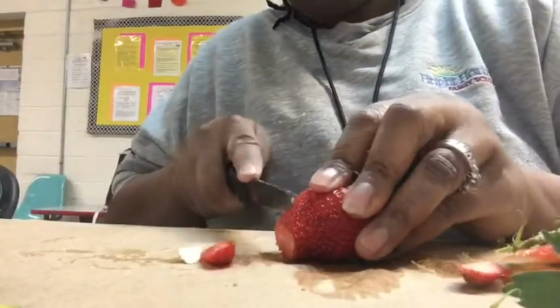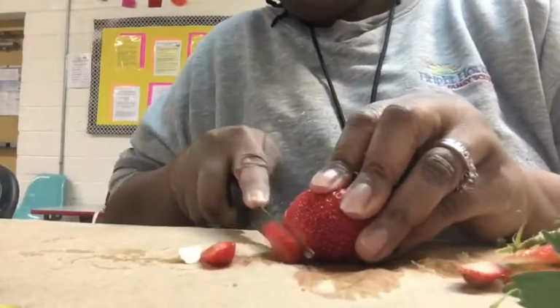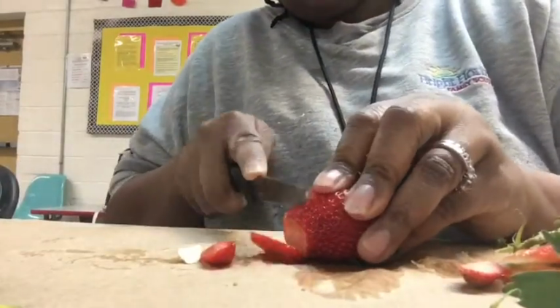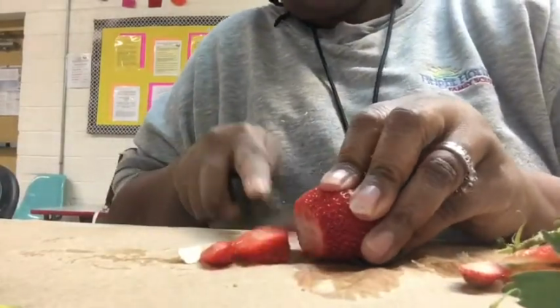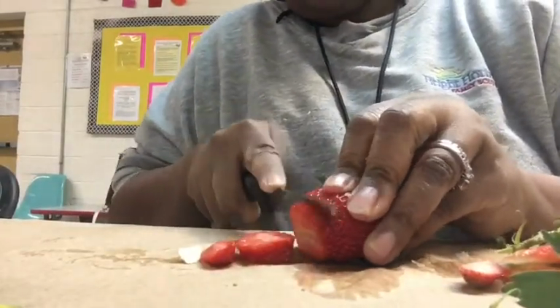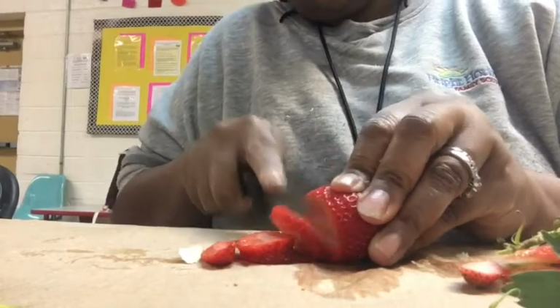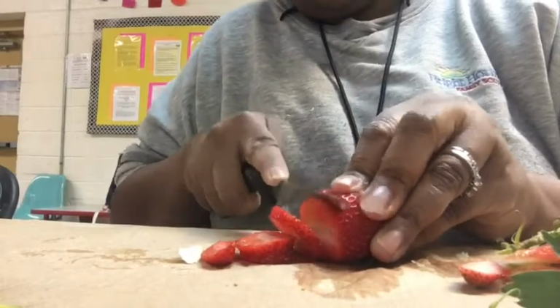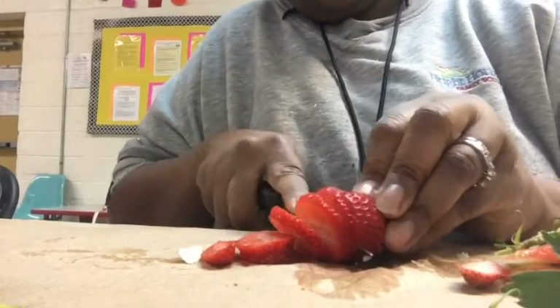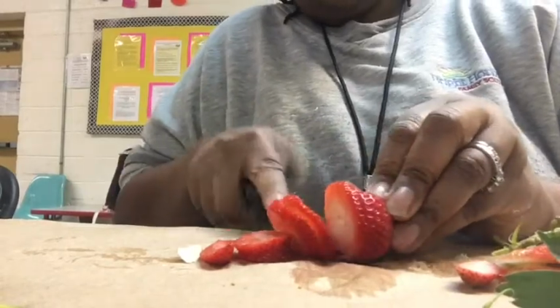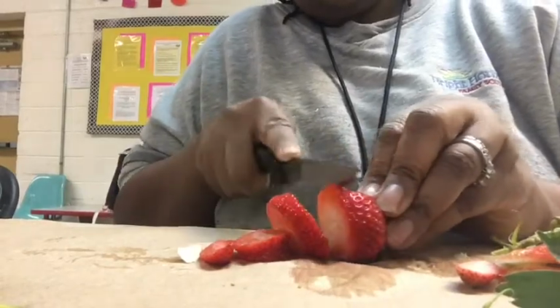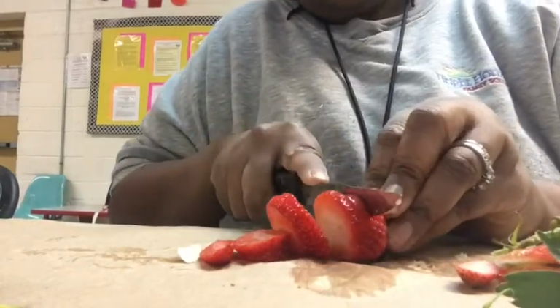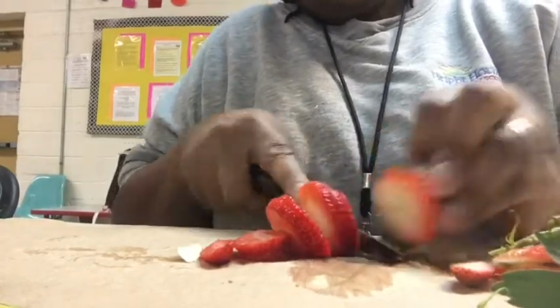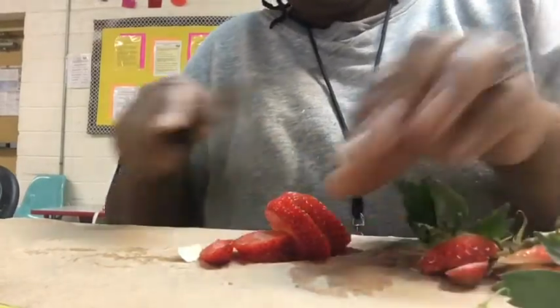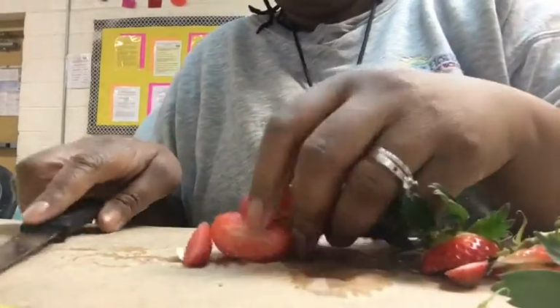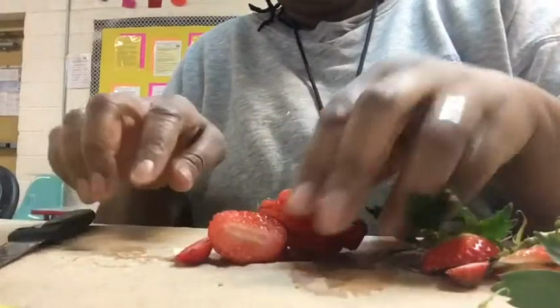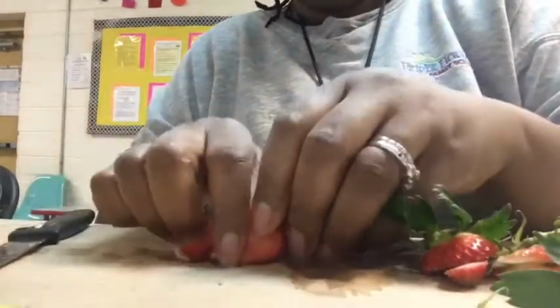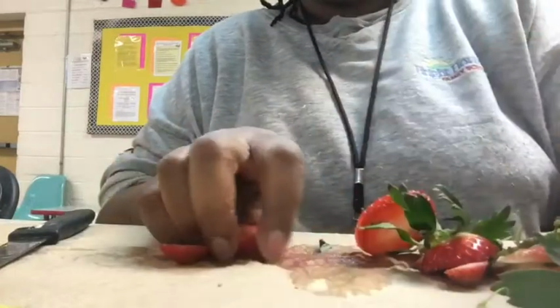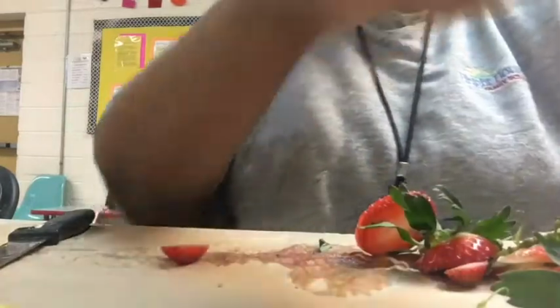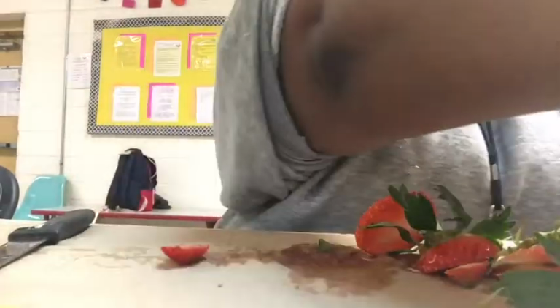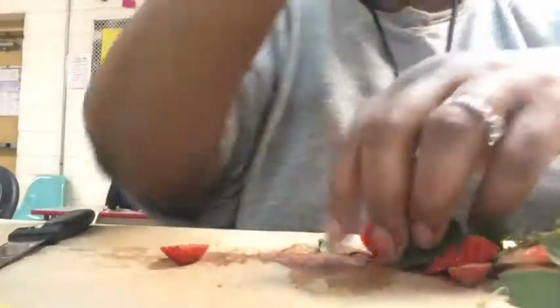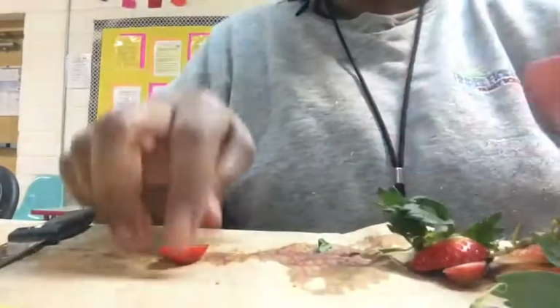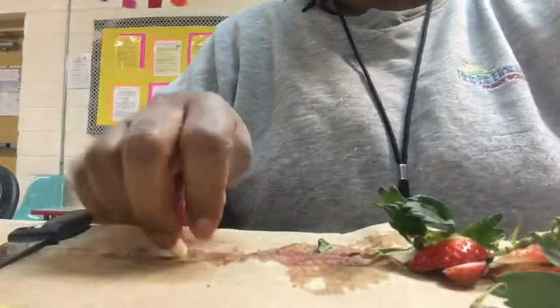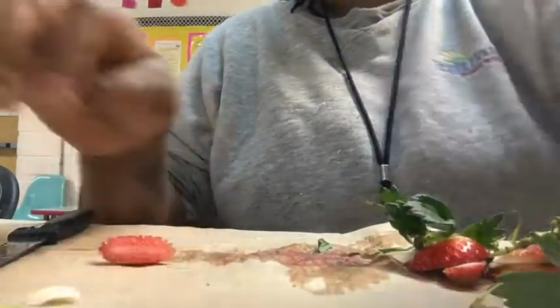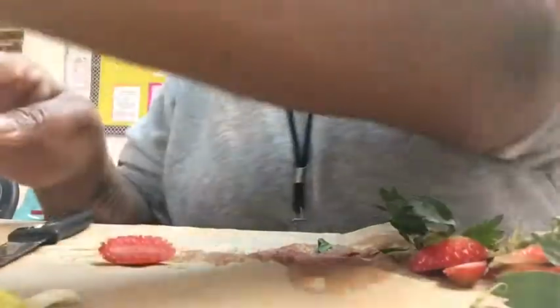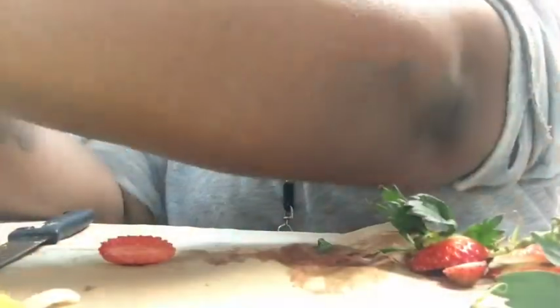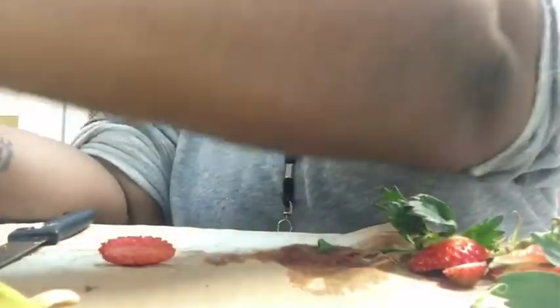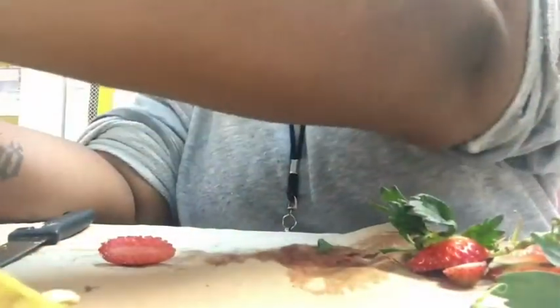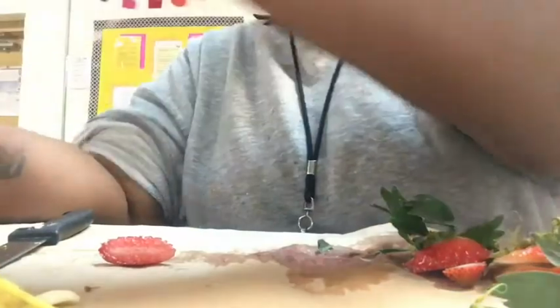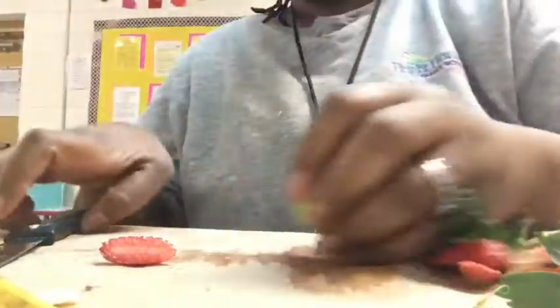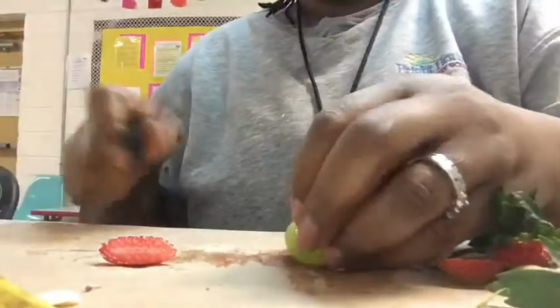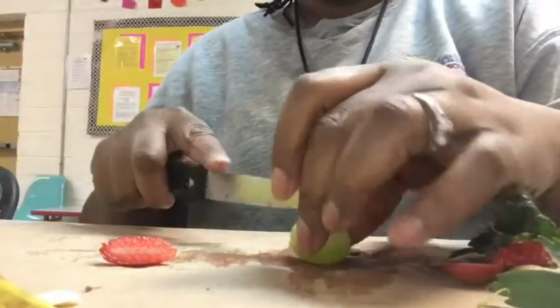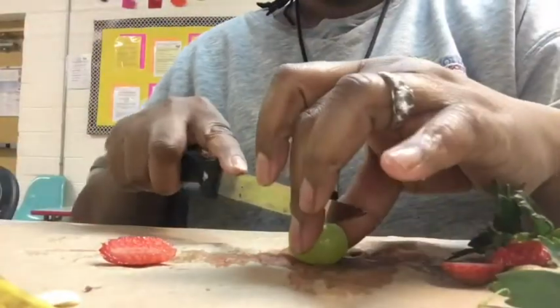Just slicing the strawberries now — no real rhyme or reason, just making easy slices that the kids would be able to pick up and place on the crackers.